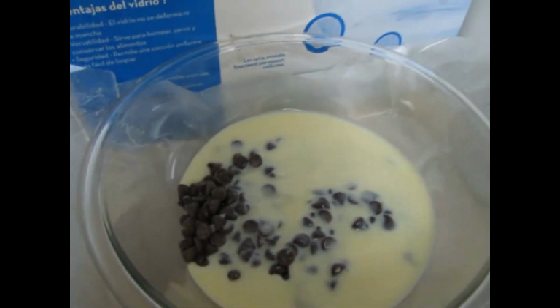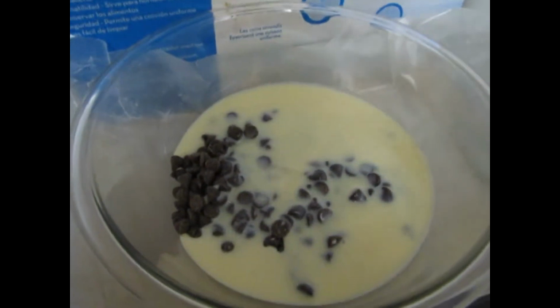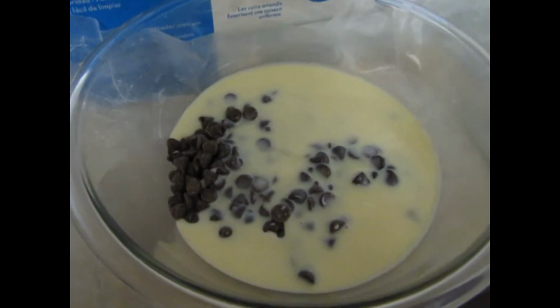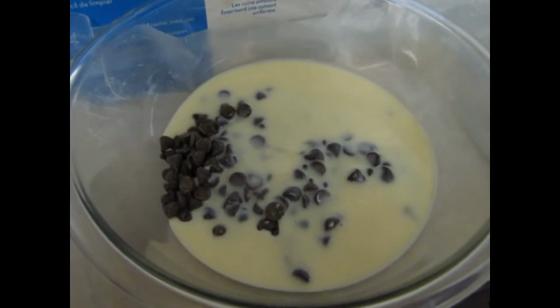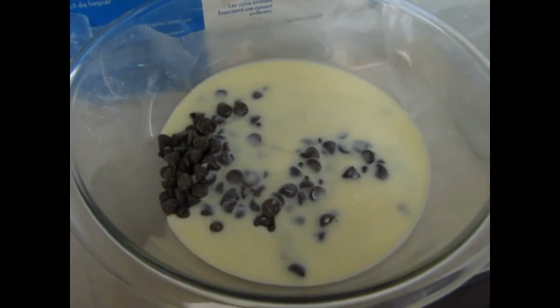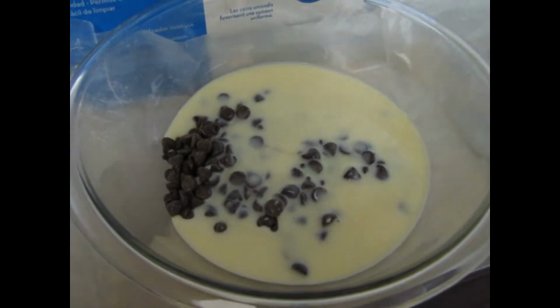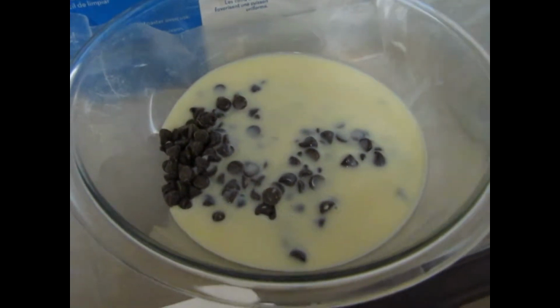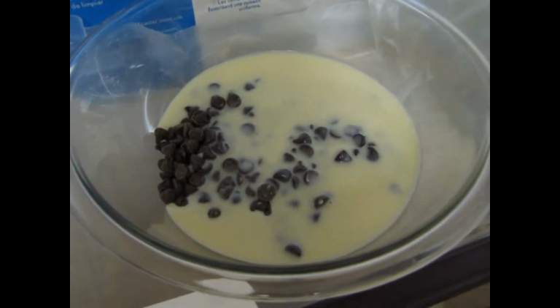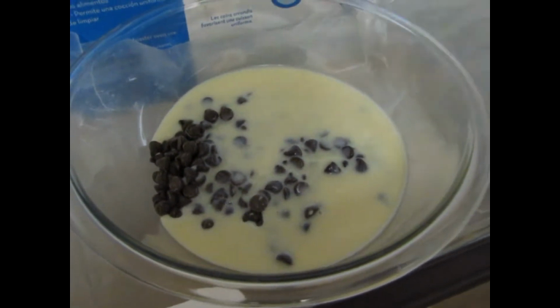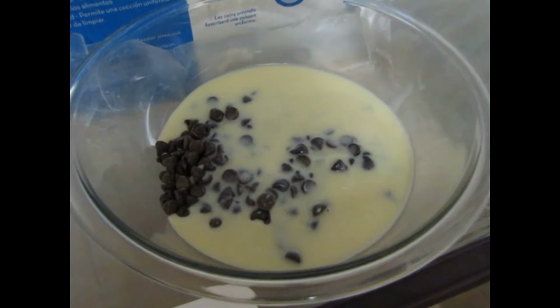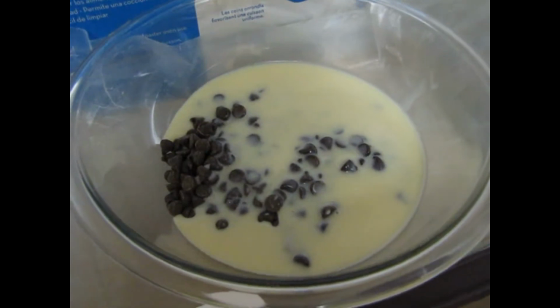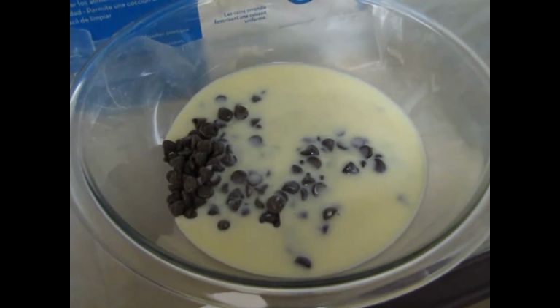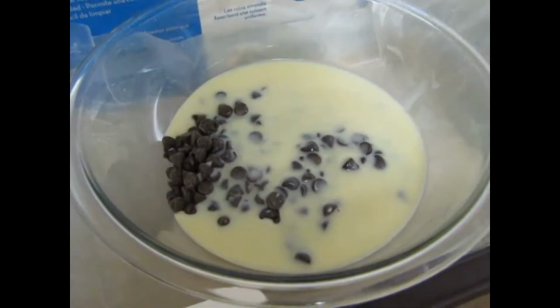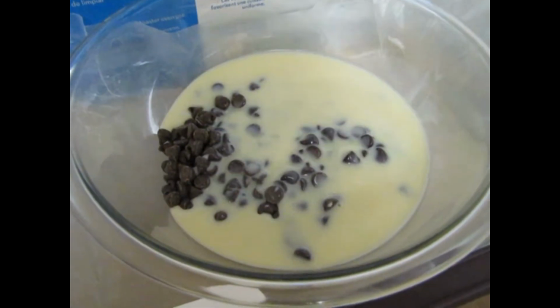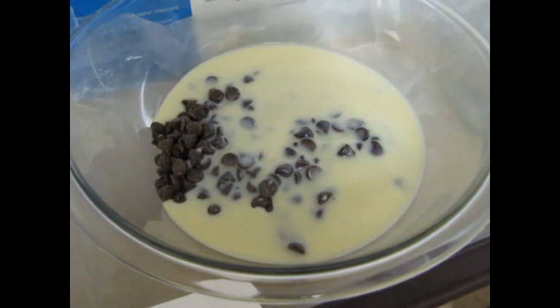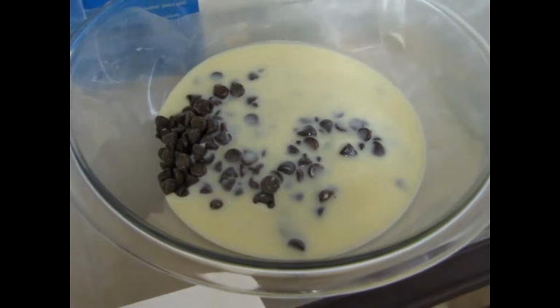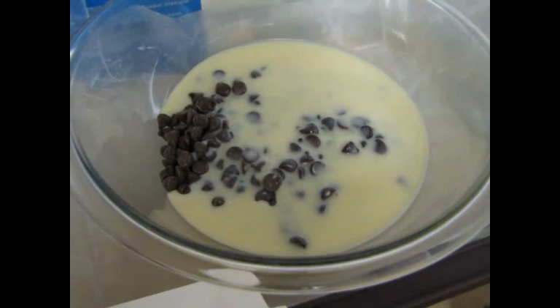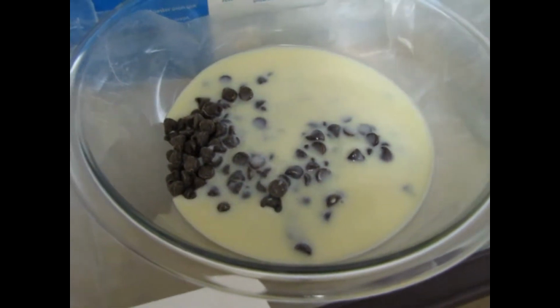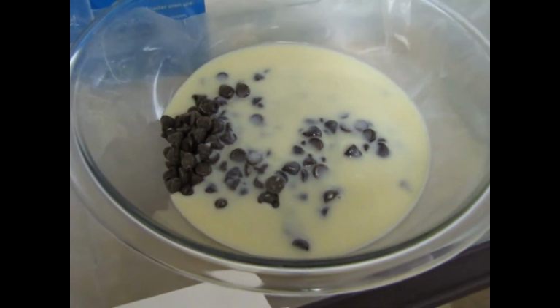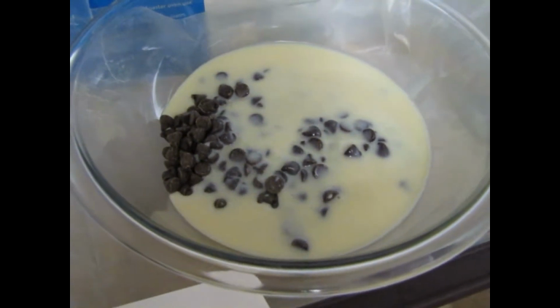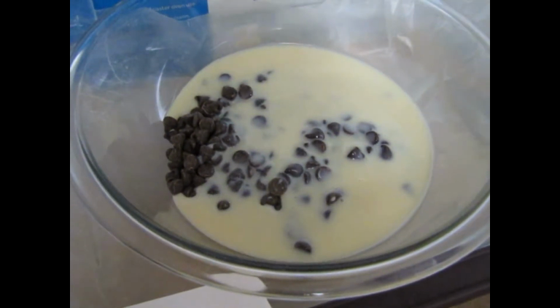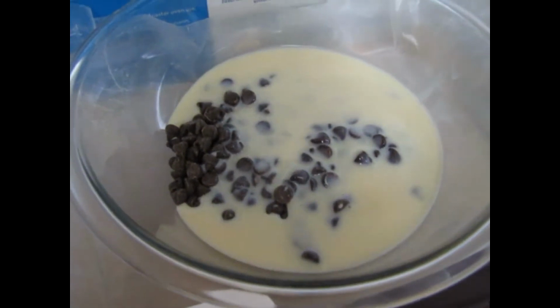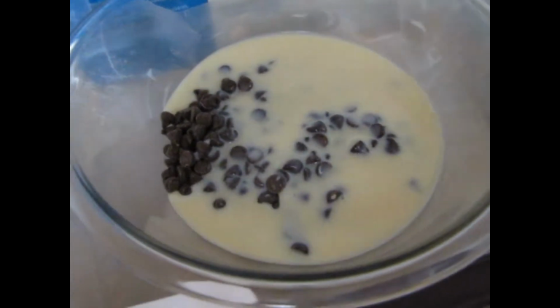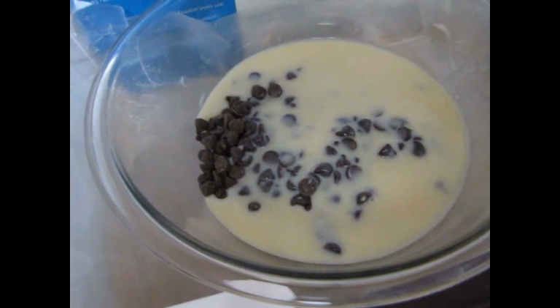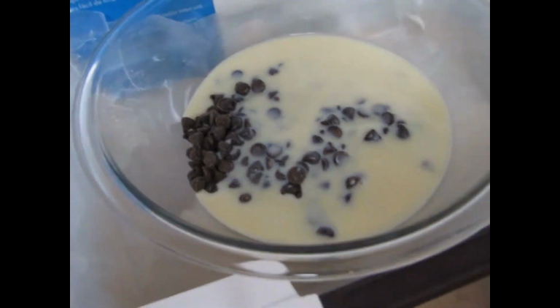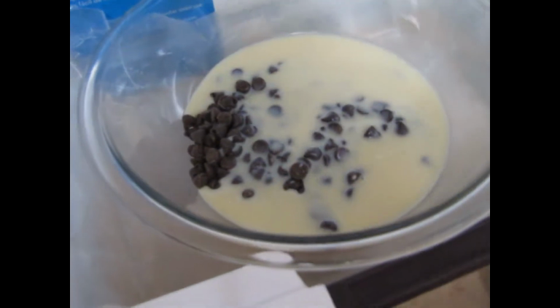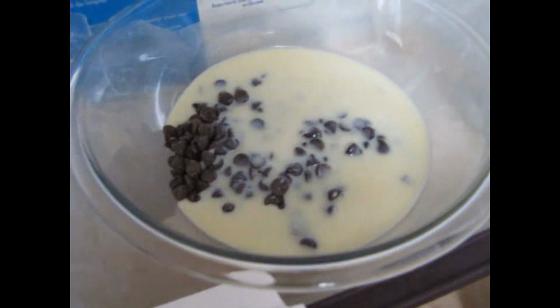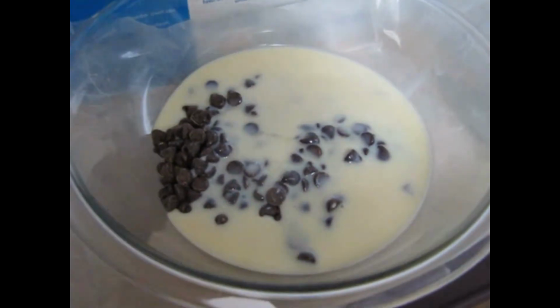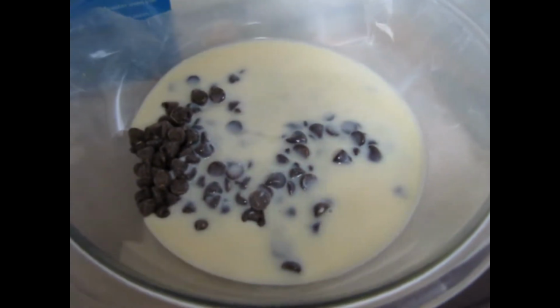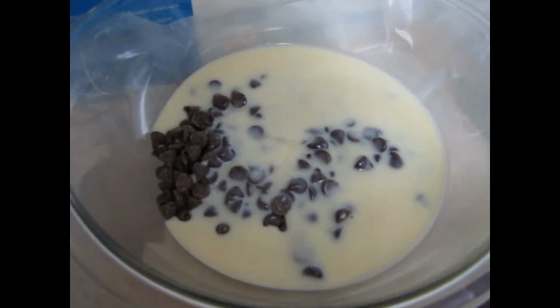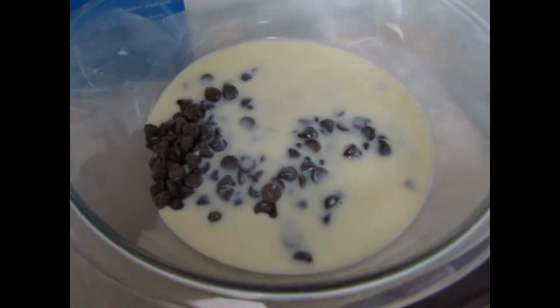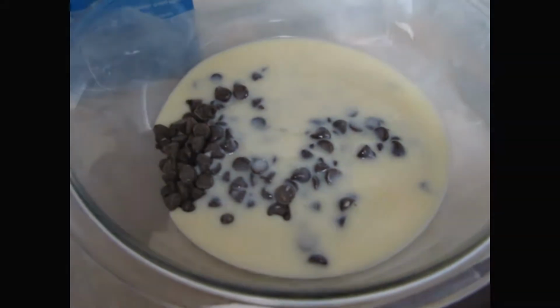We're going to put them in the microwave for 30 seconds, bring it out, mix it around again, 30 more seconds and so on, until they're warm and melted. Once all the chocolate has melted, we're going to add our pecans and our marshmallows to it.